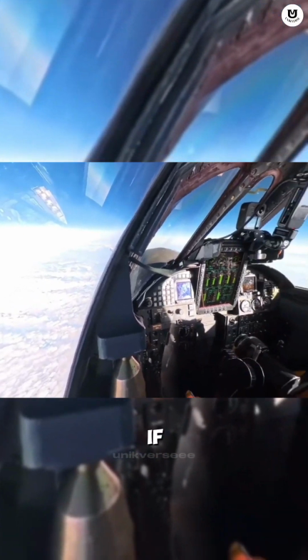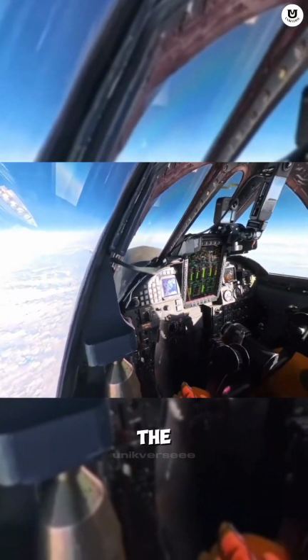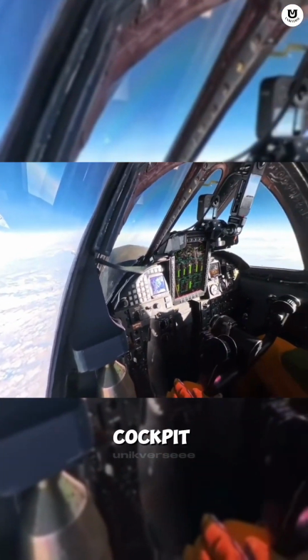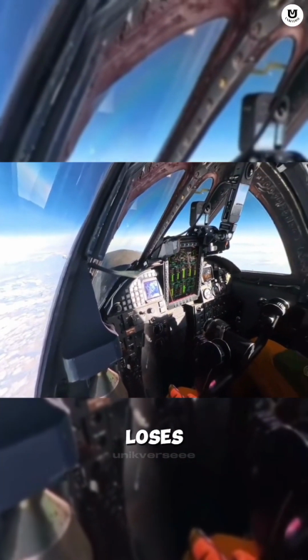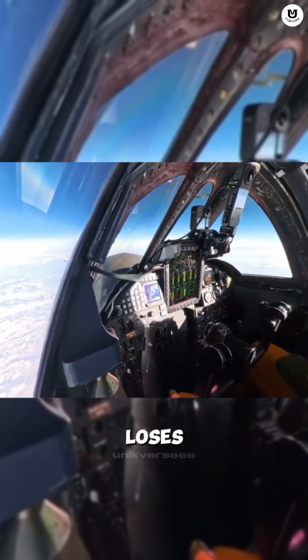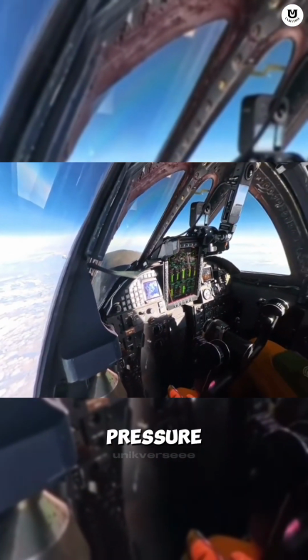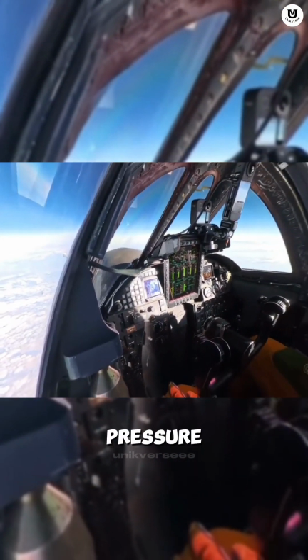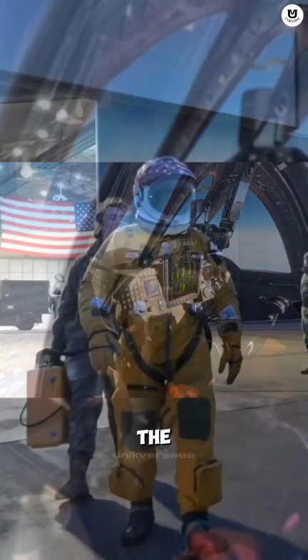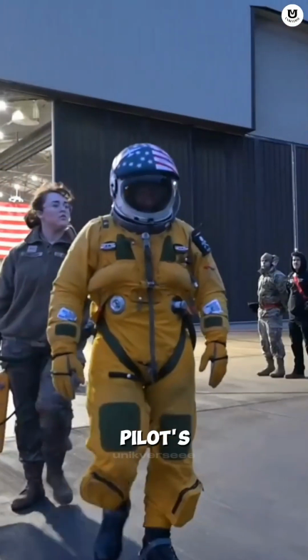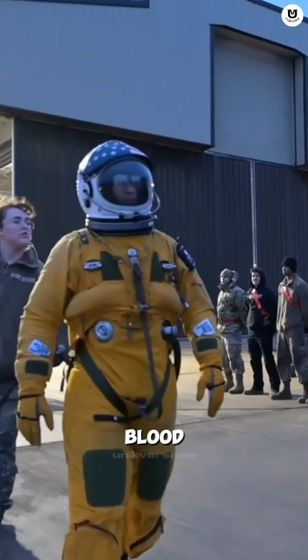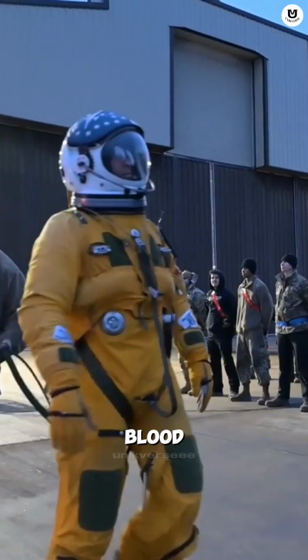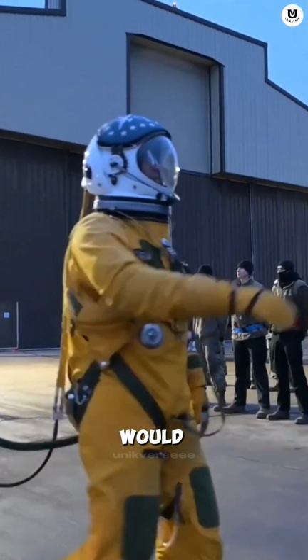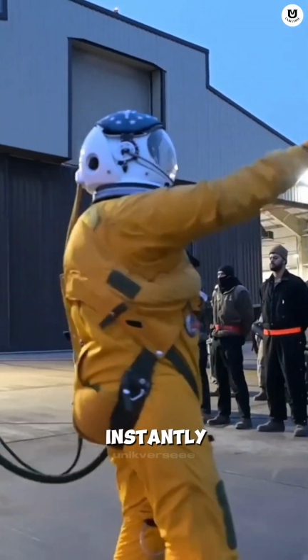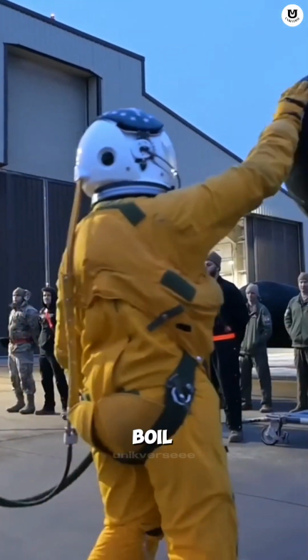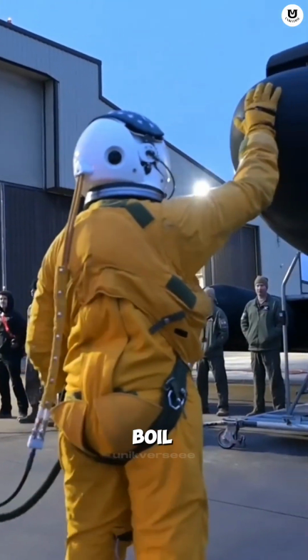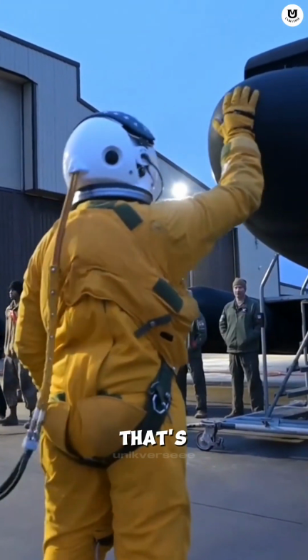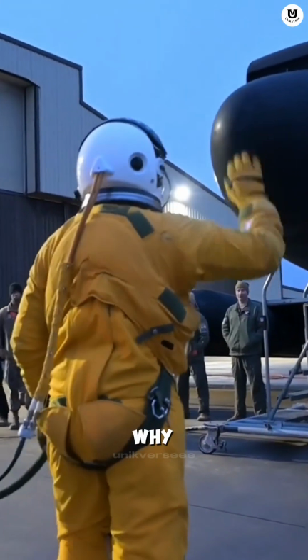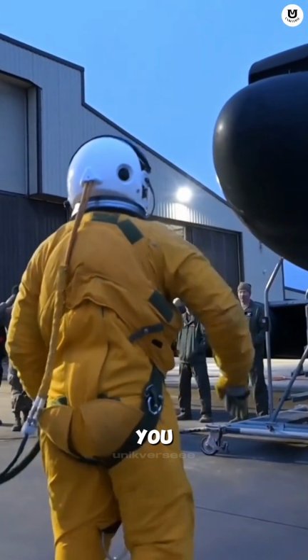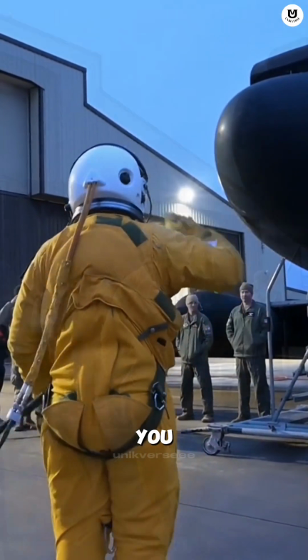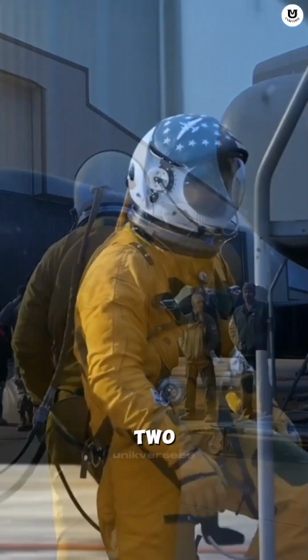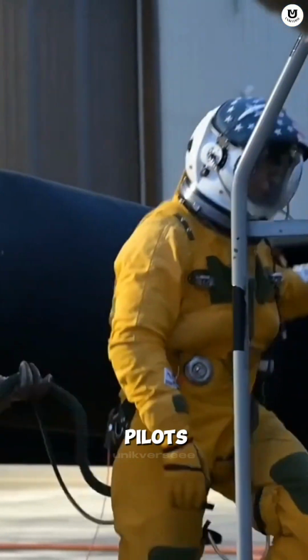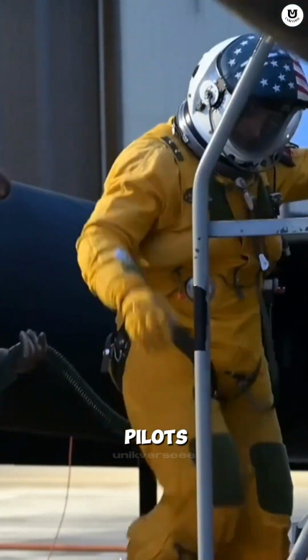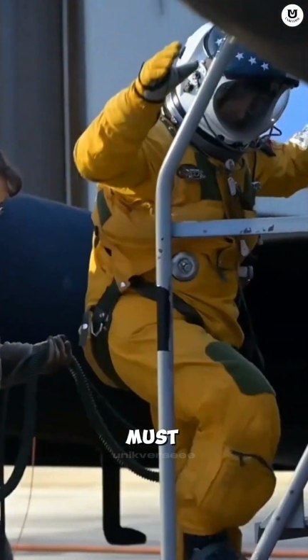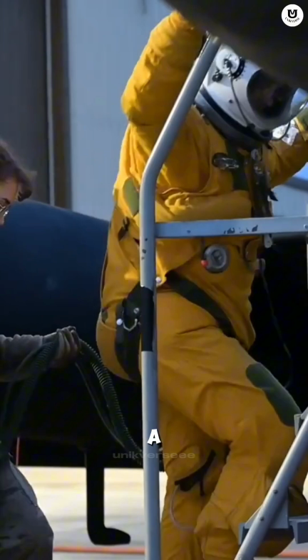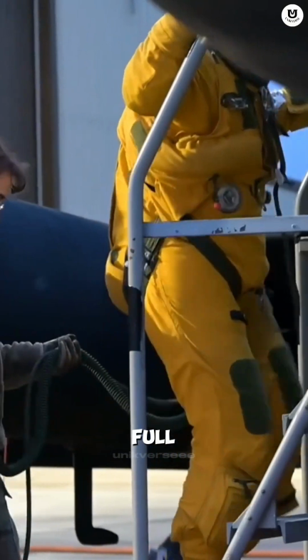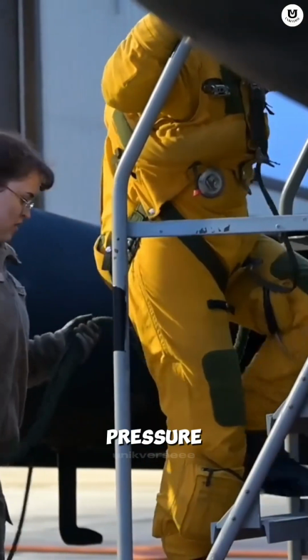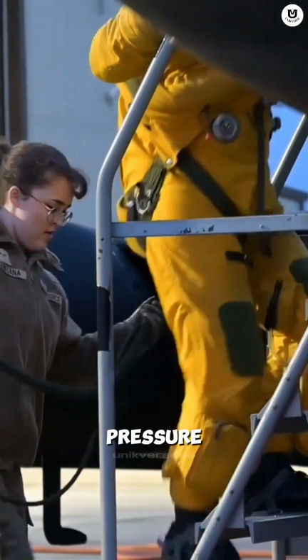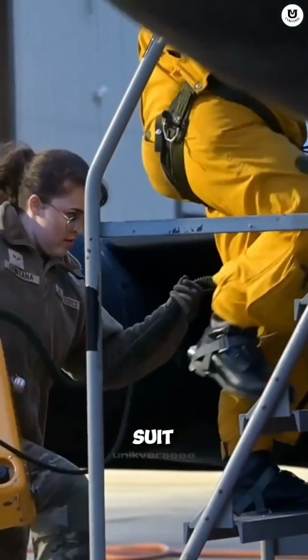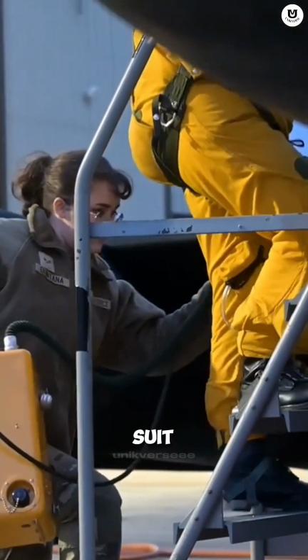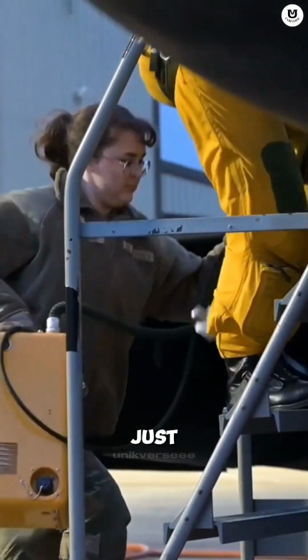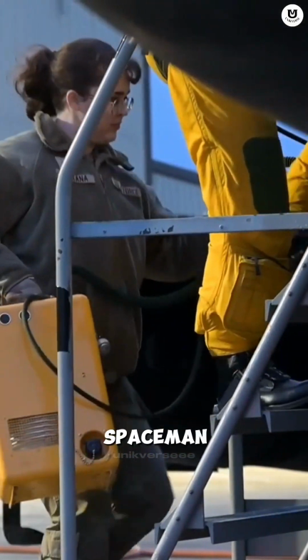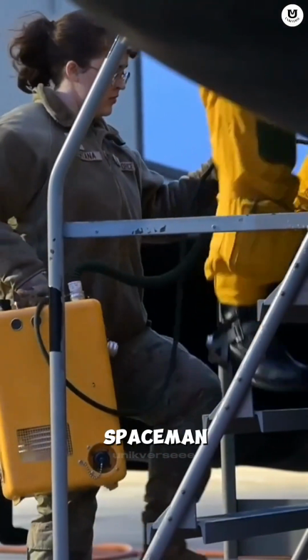If the cockpit loses pressure, the pilot's blood would instantly boil. That's why U-2 pilots must wear a full-pressure suit, just like spacemen.